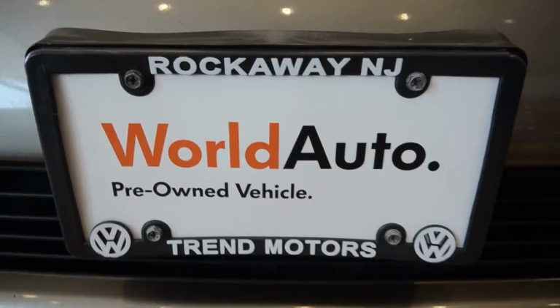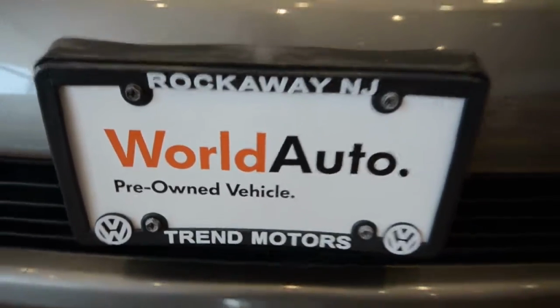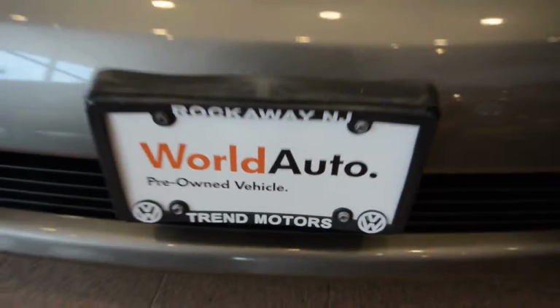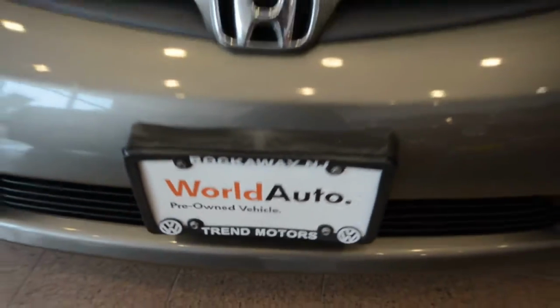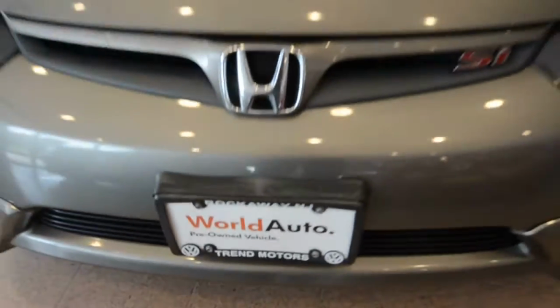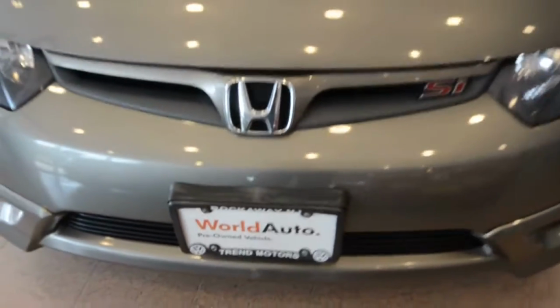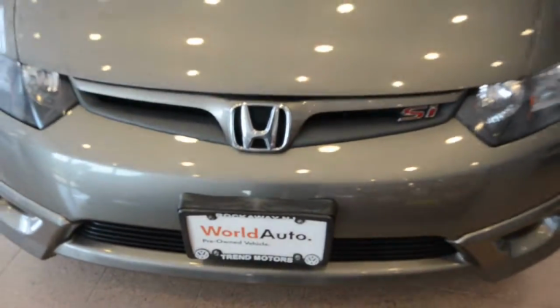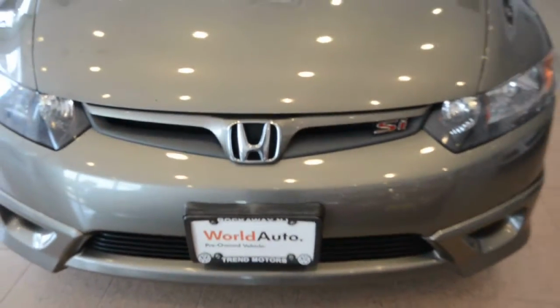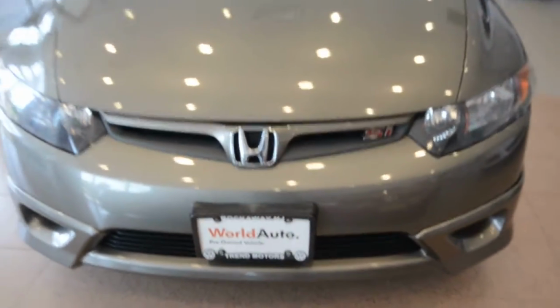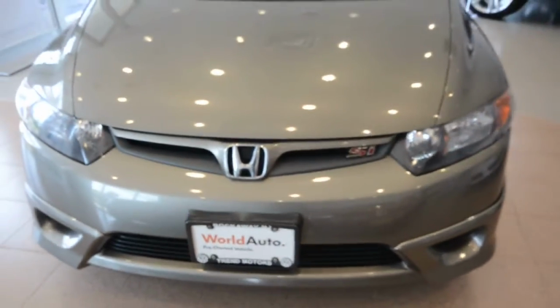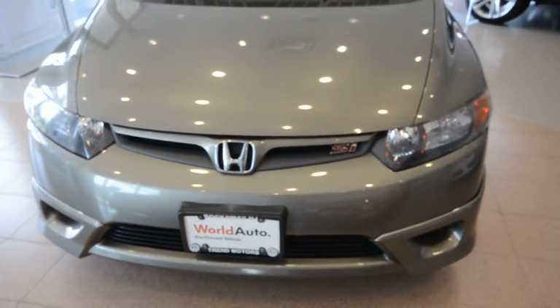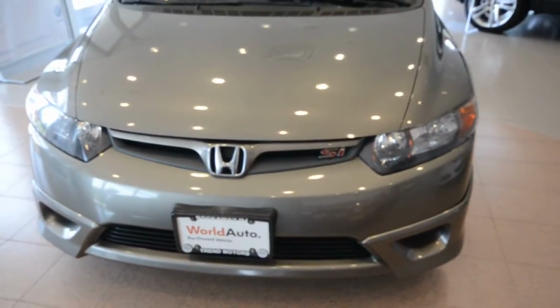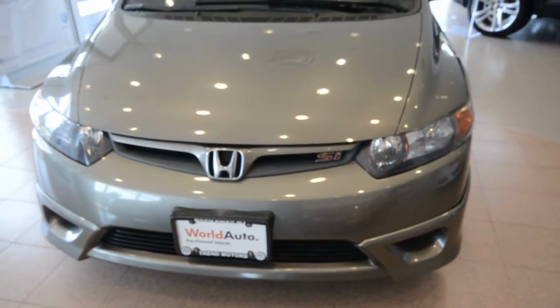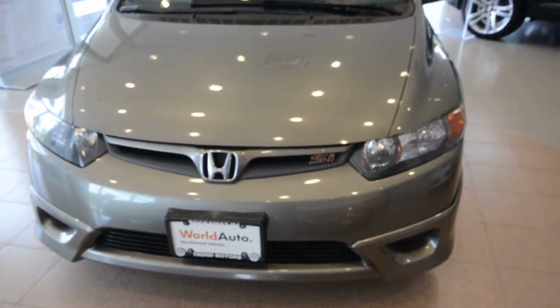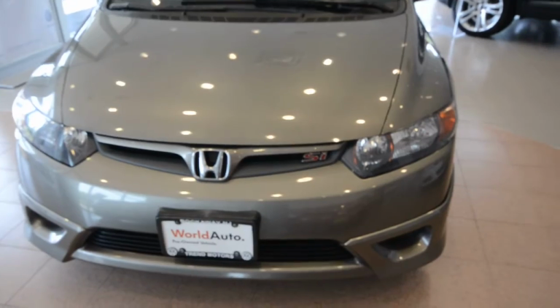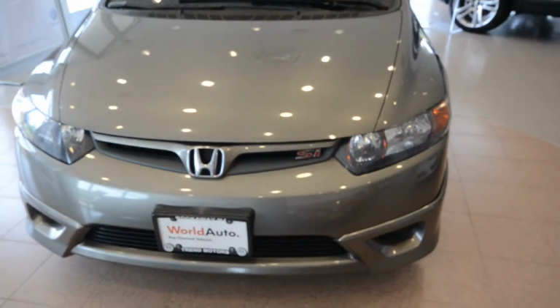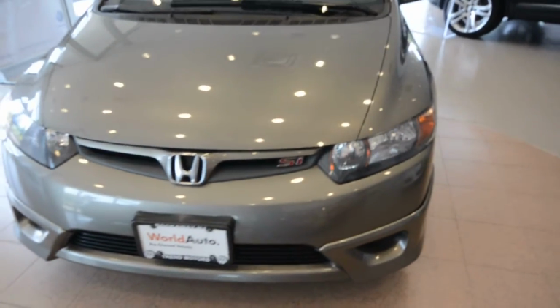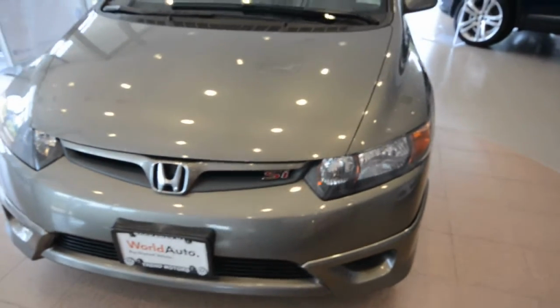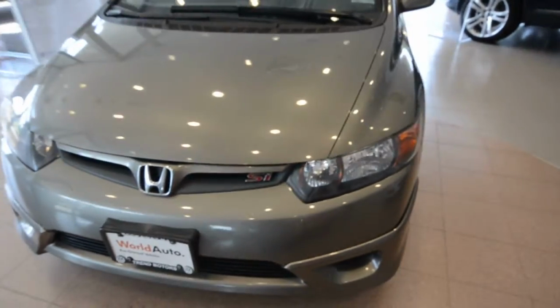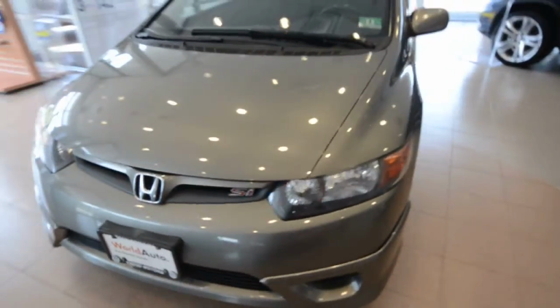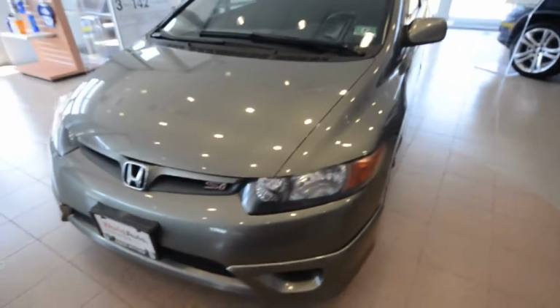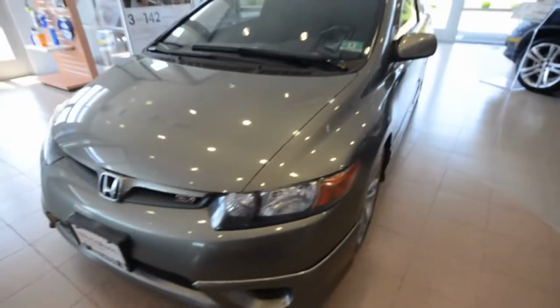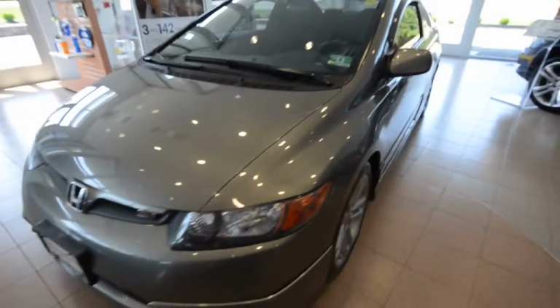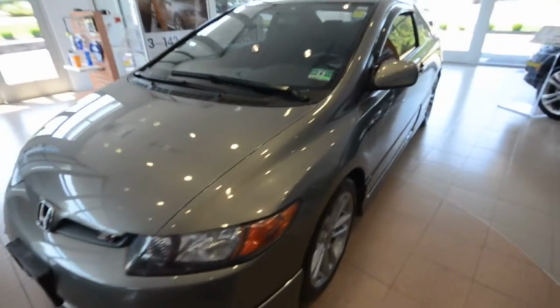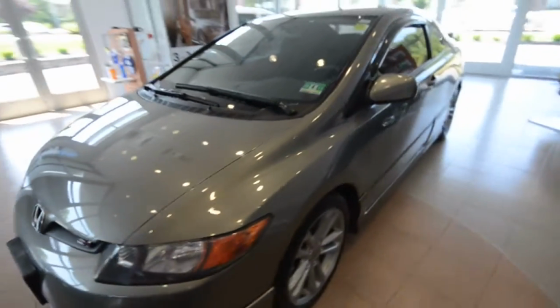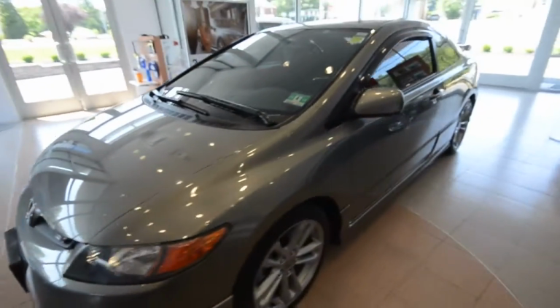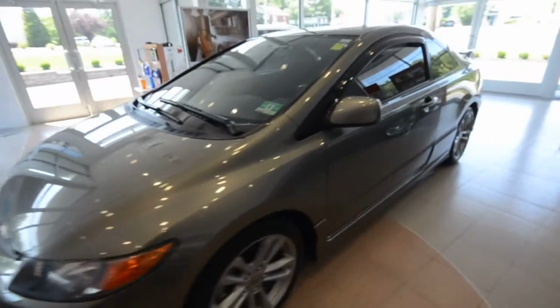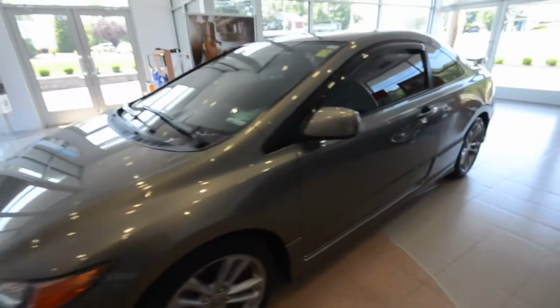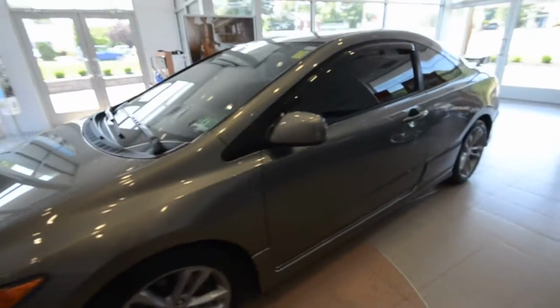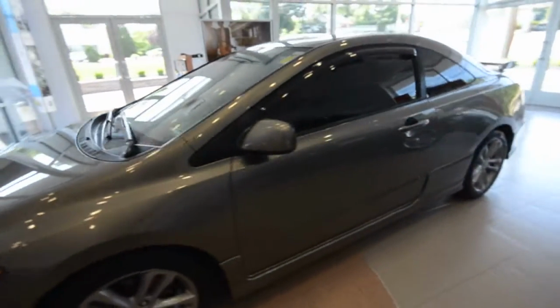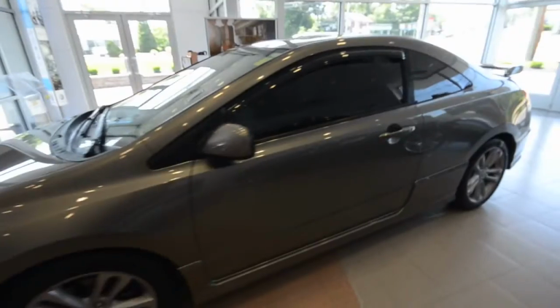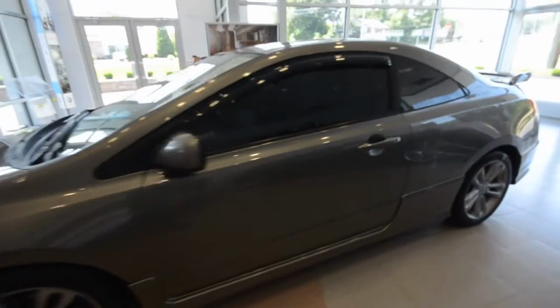Hey friends, welcome to Trem Motors Pre-Owned here in Rockaway, New Jersey. Today we have a 2007 Honda Civic SI — this is the coupe, finished off in galaxy gray.